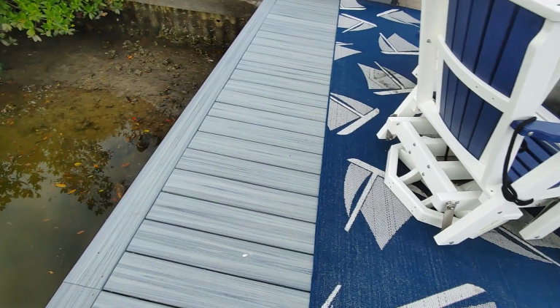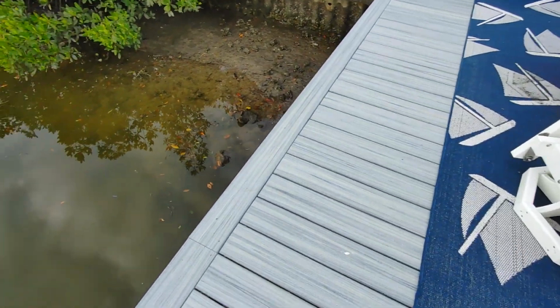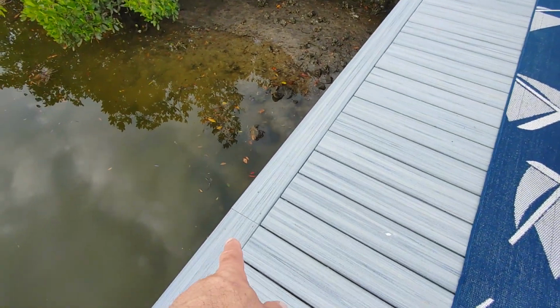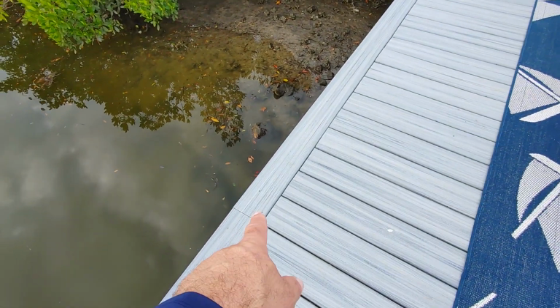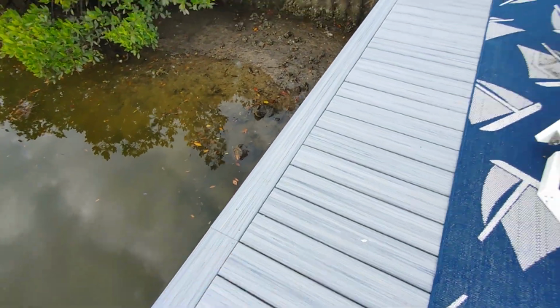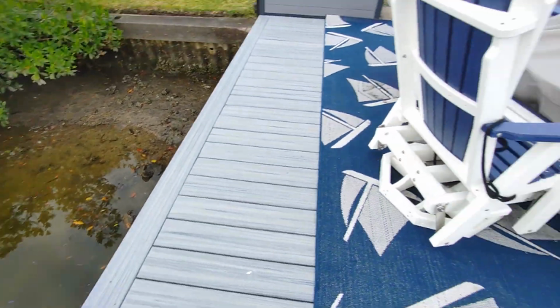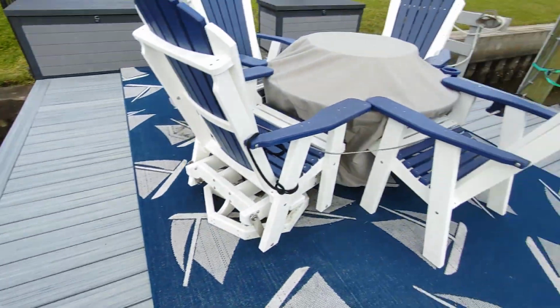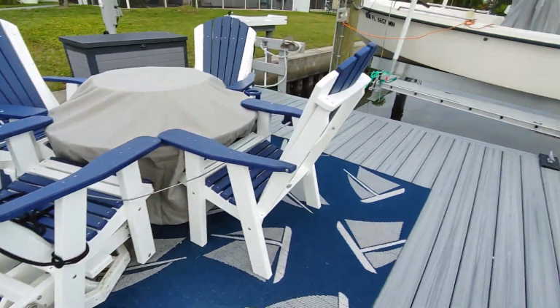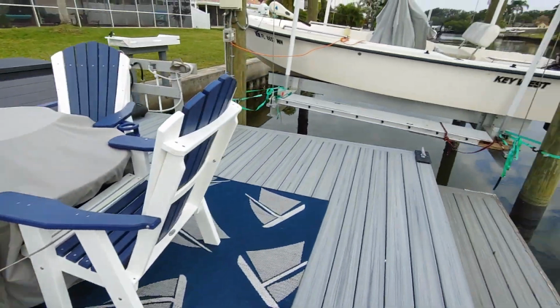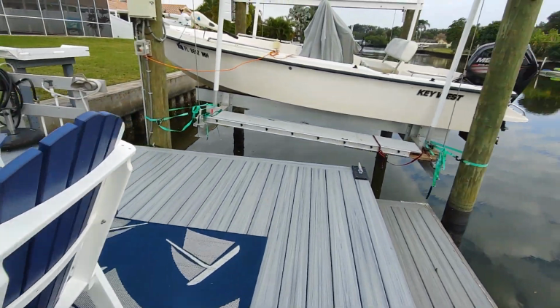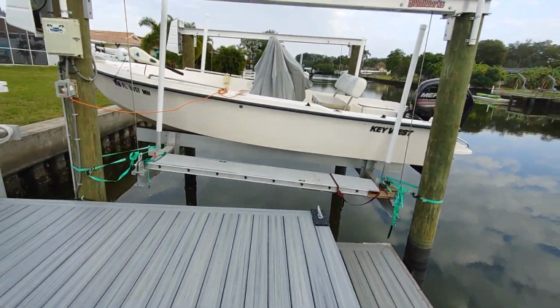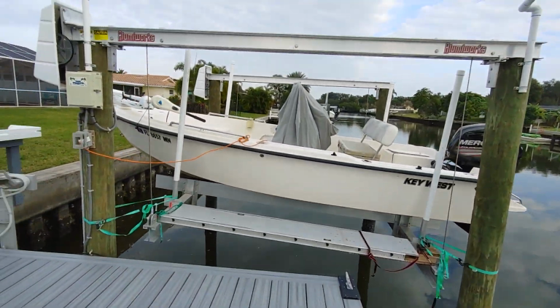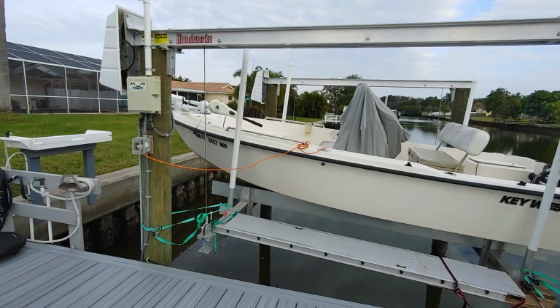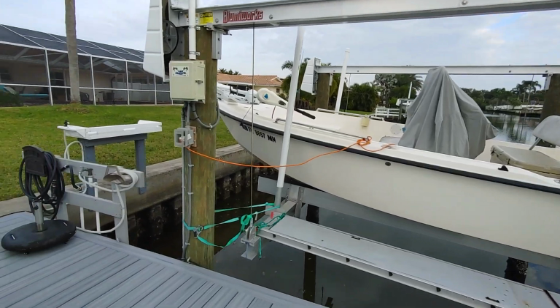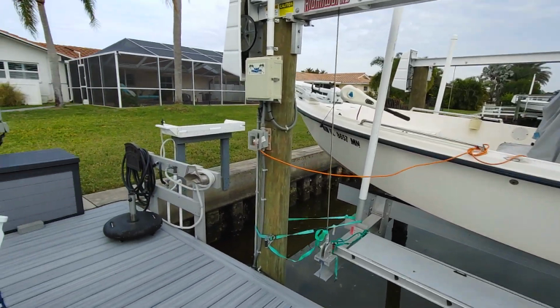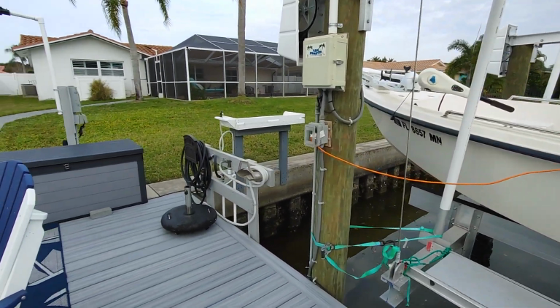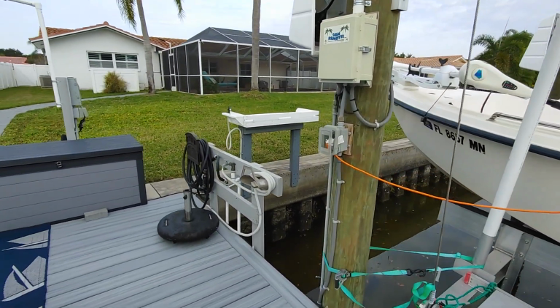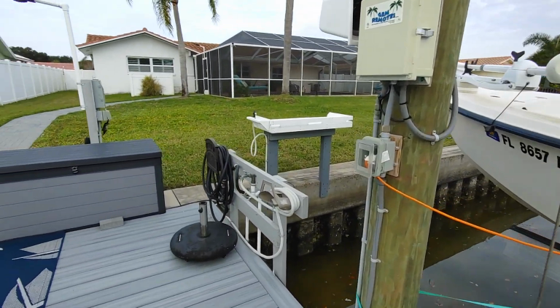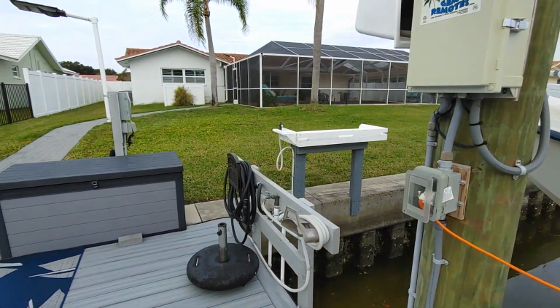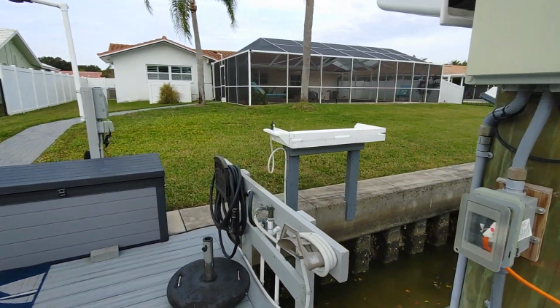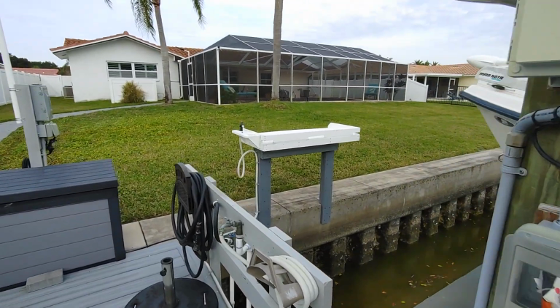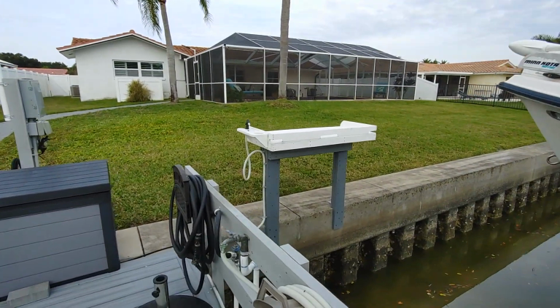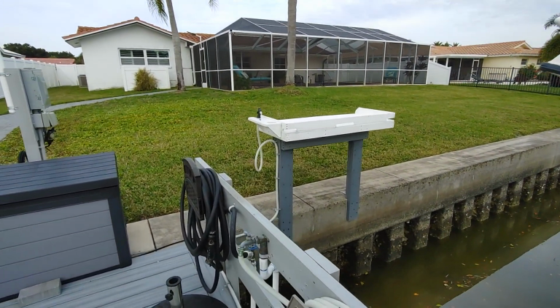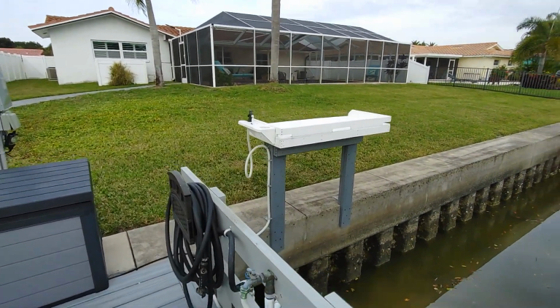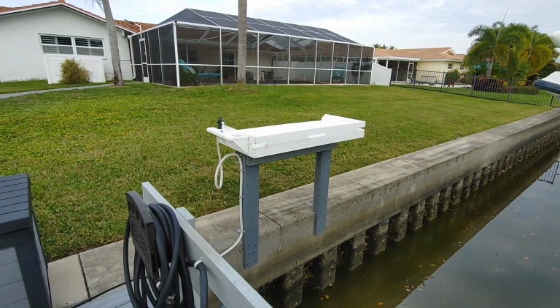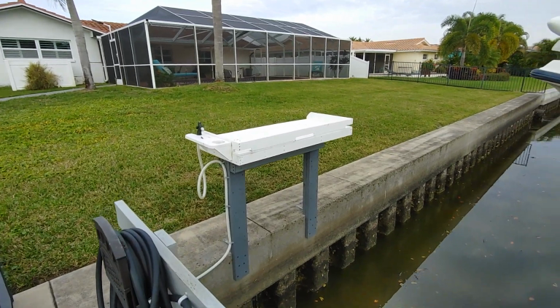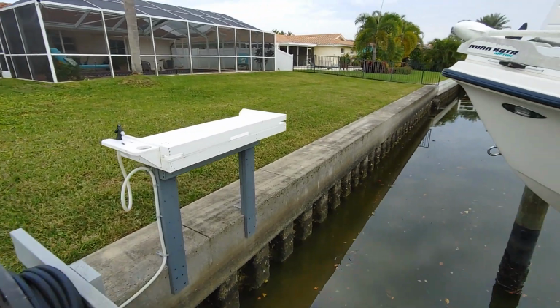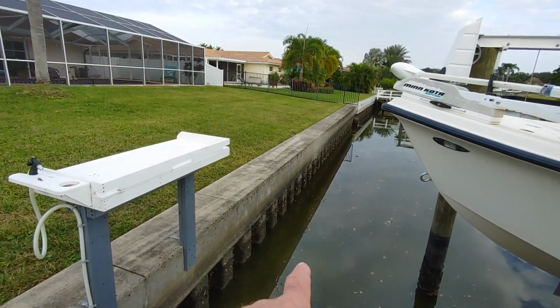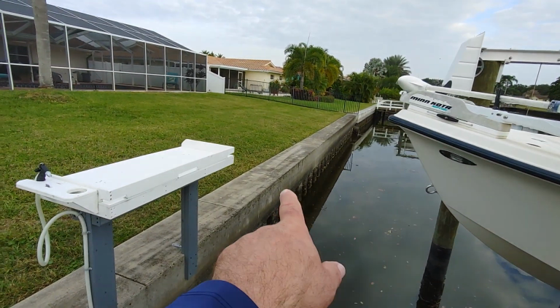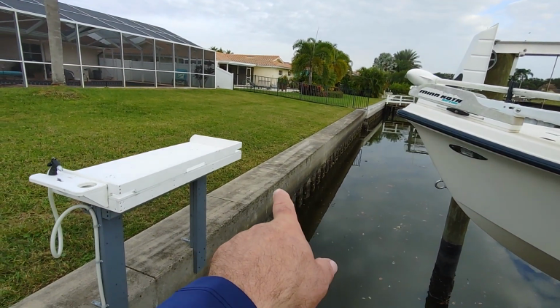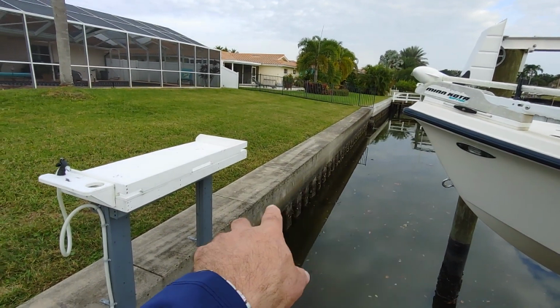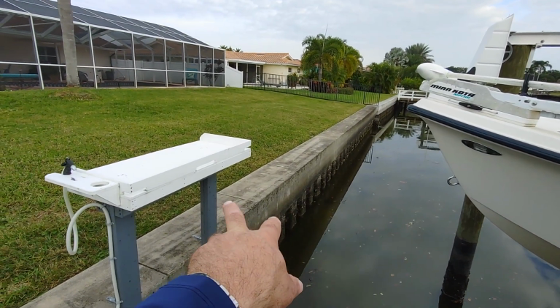It has stainless steel hardware. The seawall was done — I'm not sure exactly when, but you can definitely tell it's newer. And the bulkhead is nice and thick.